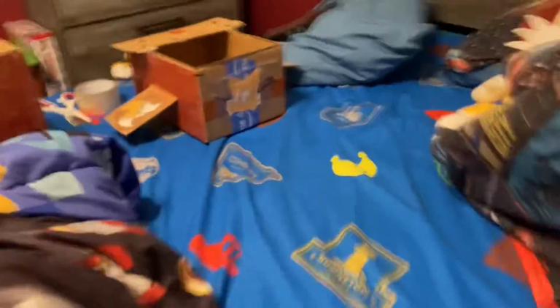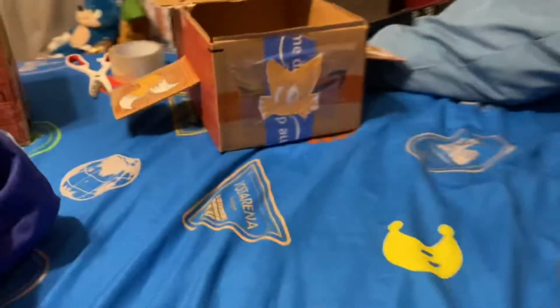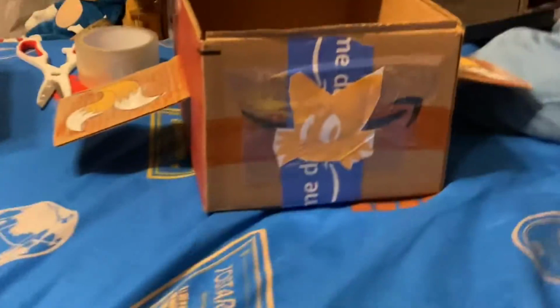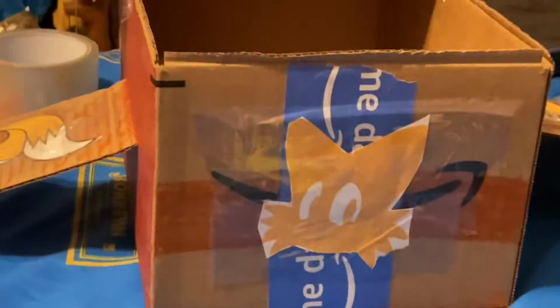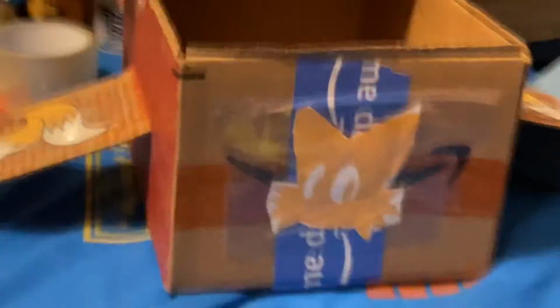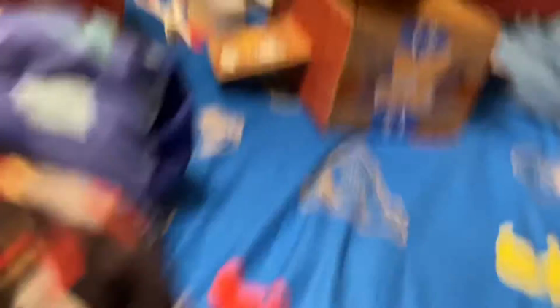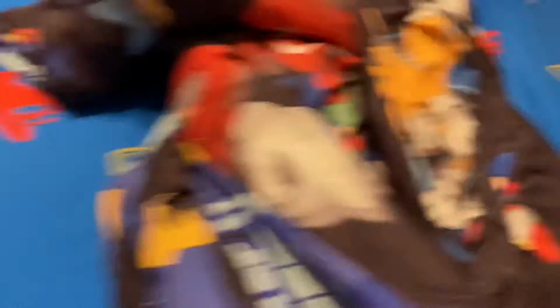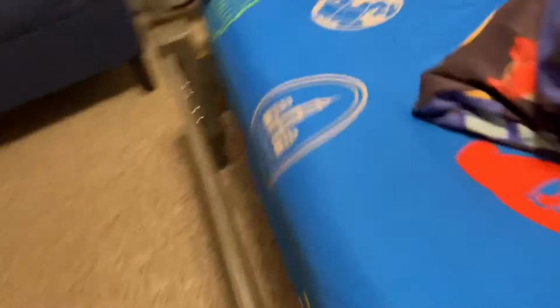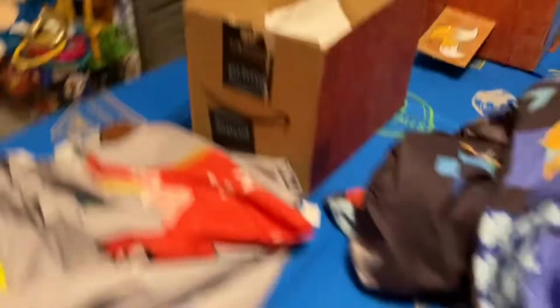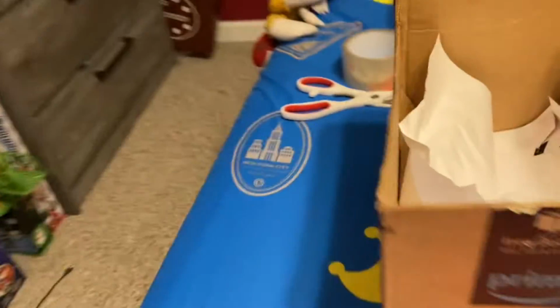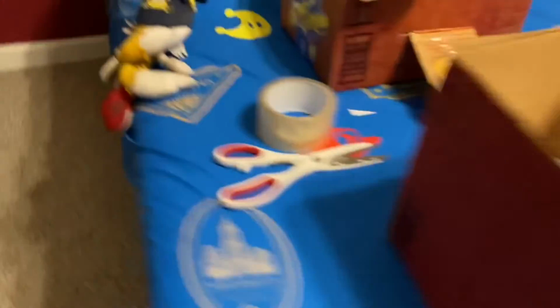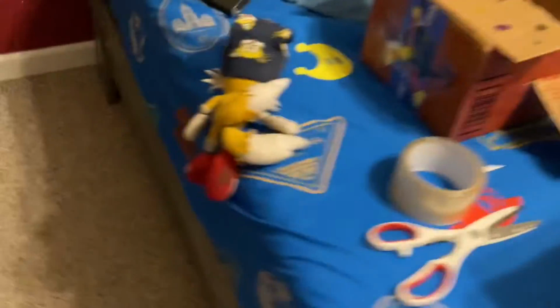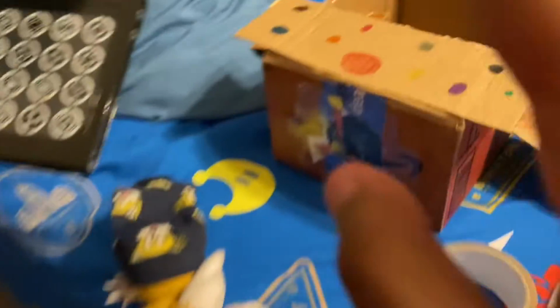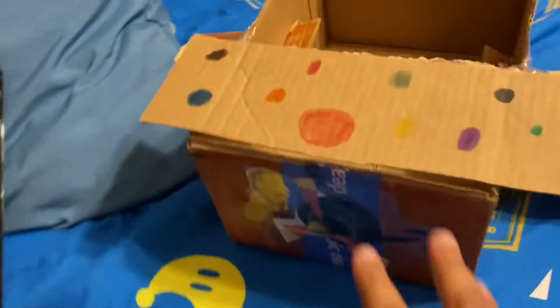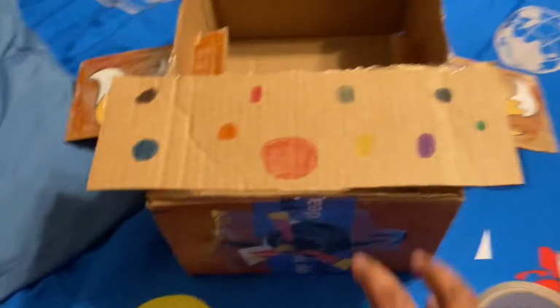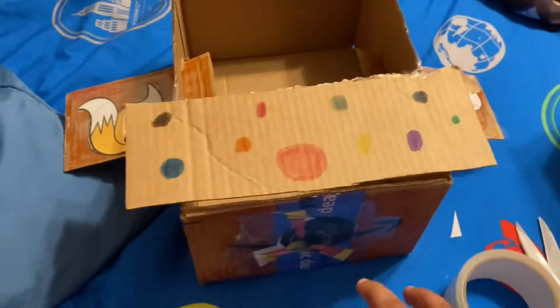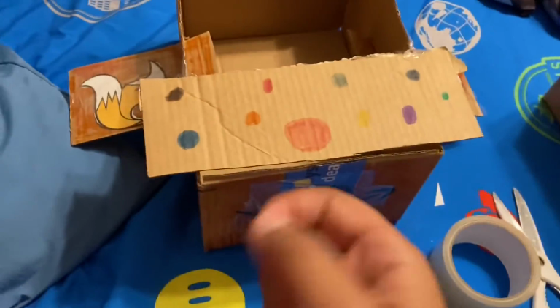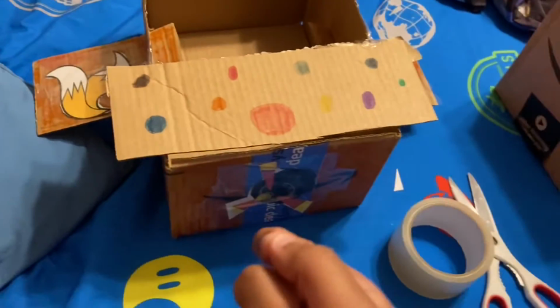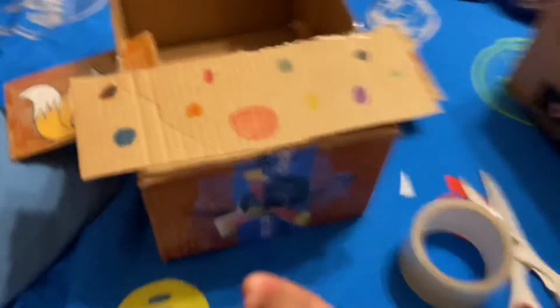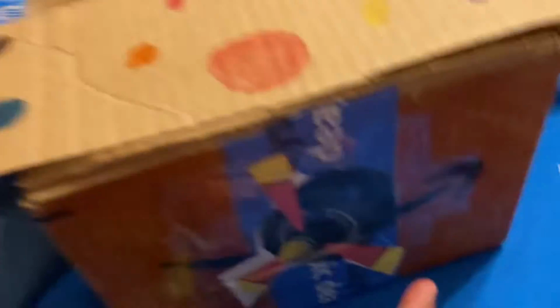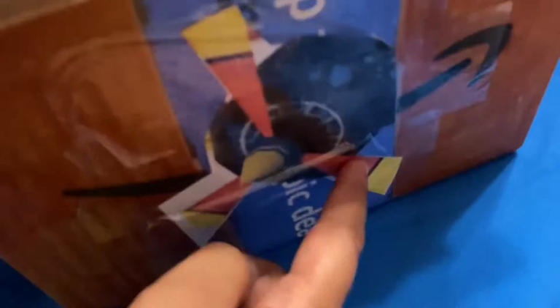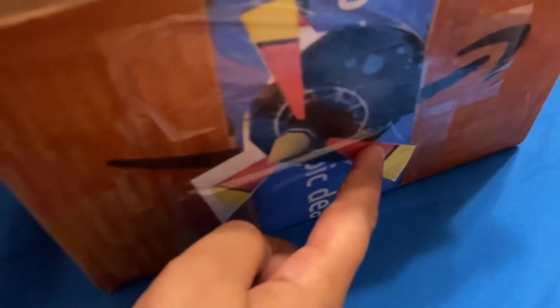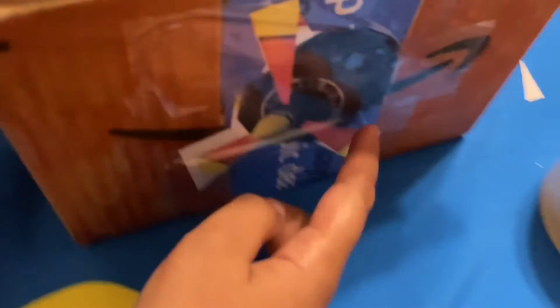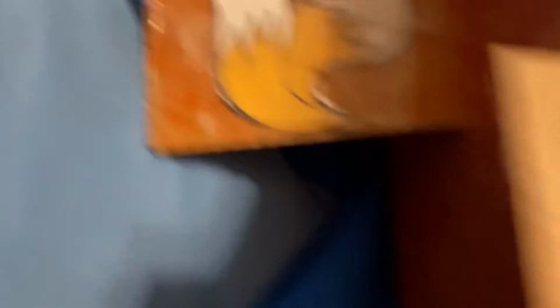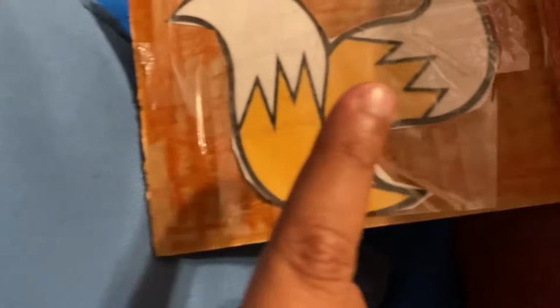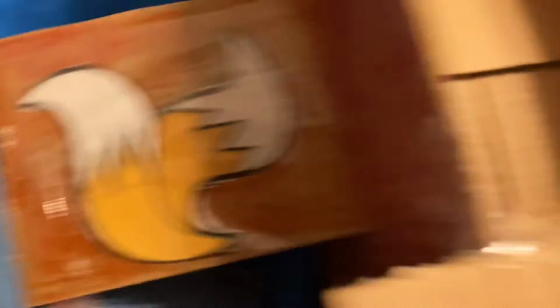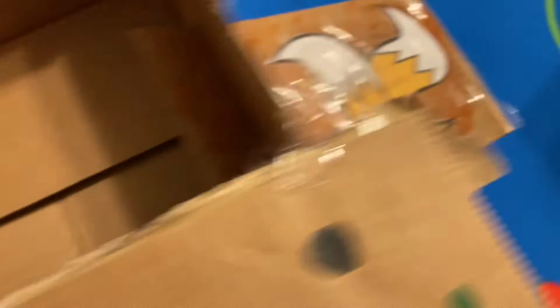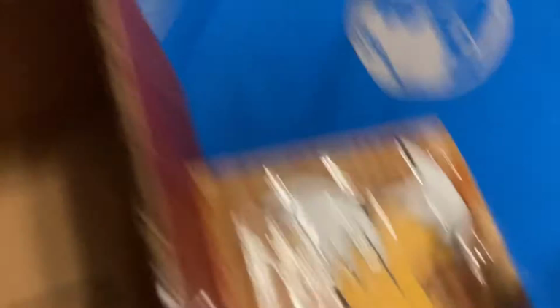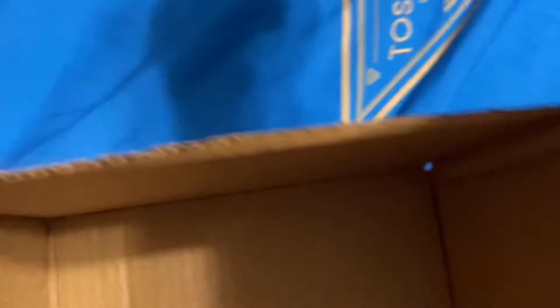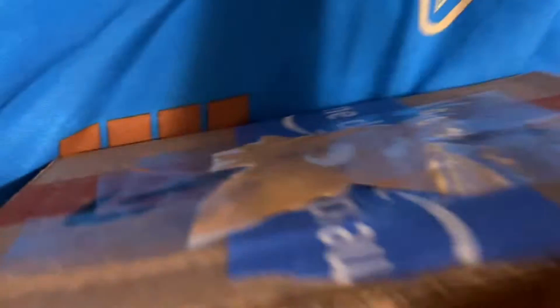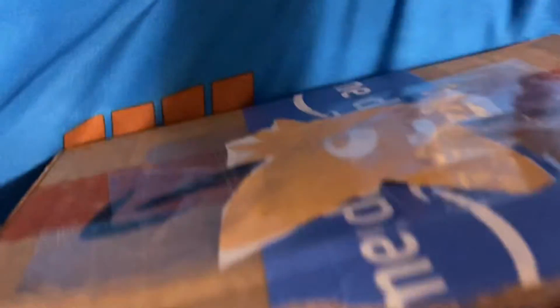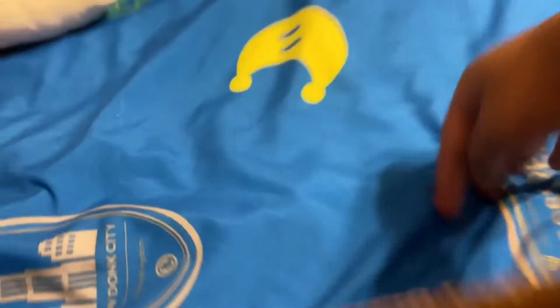I'm gonna show the materials — I just used a normal Amazon box, used a red marker, printed this with tape, and then printed the design on the back as well.